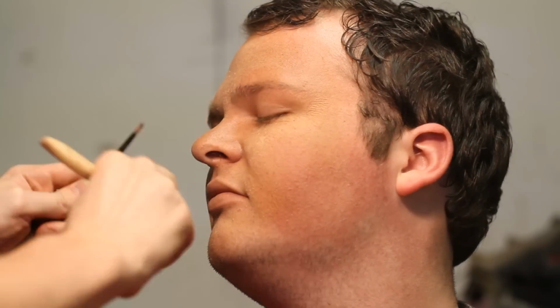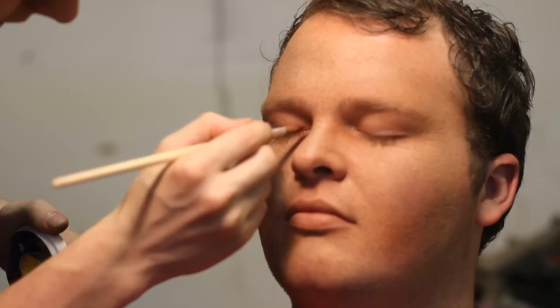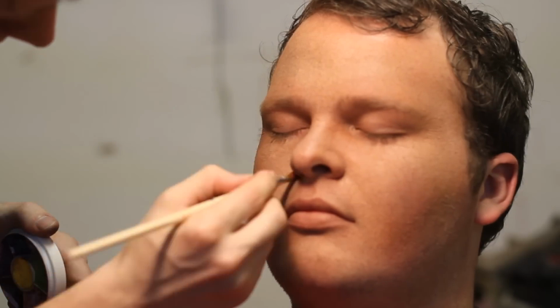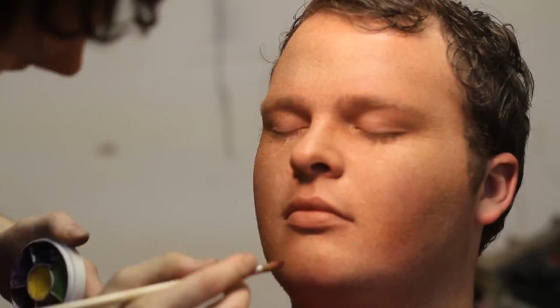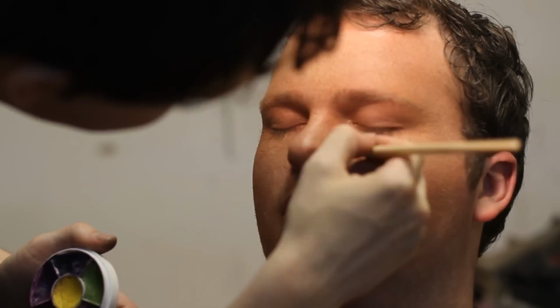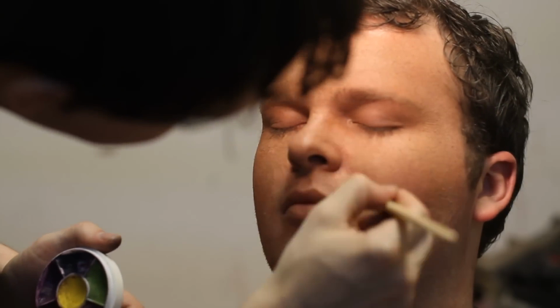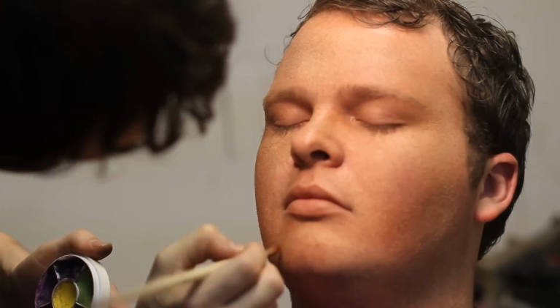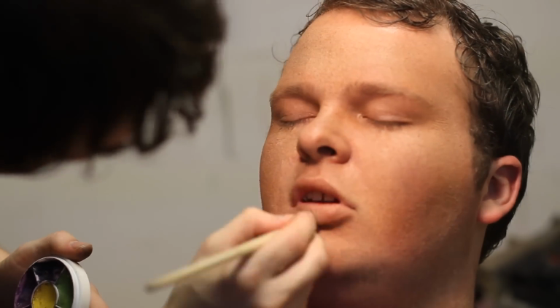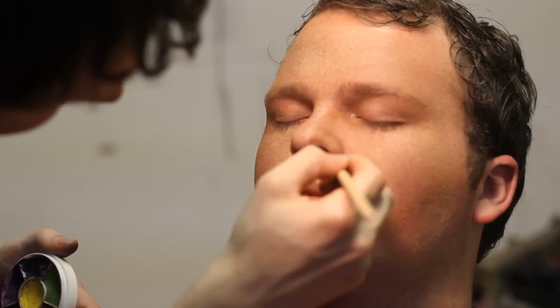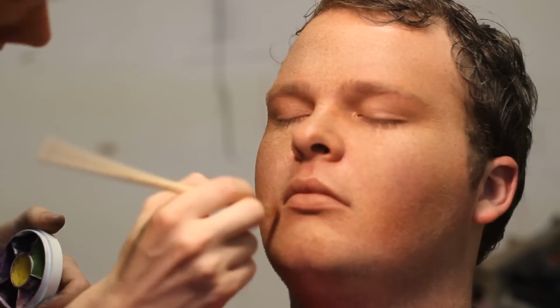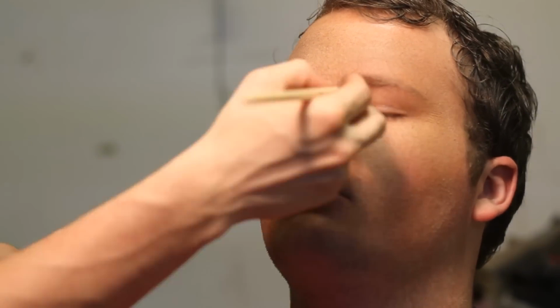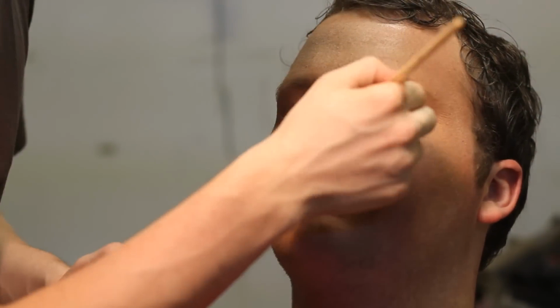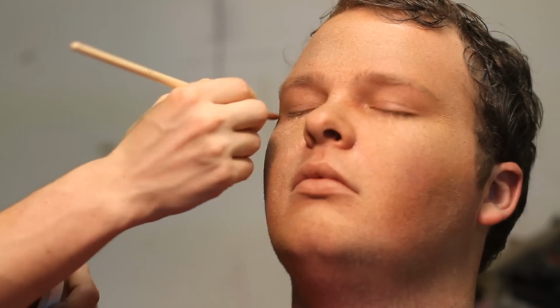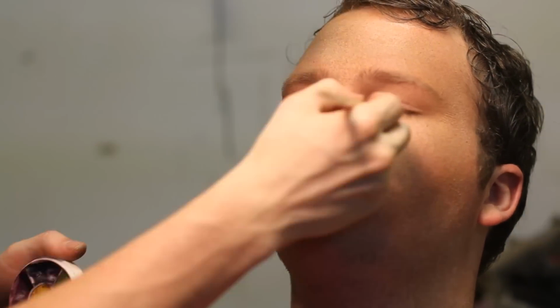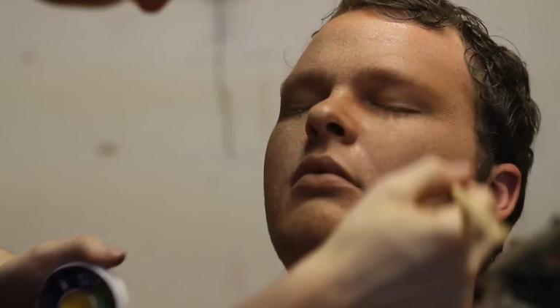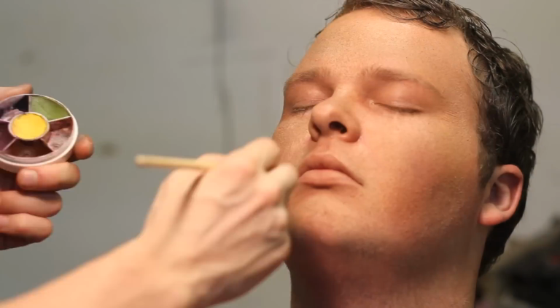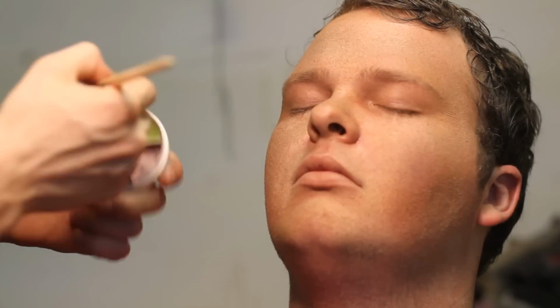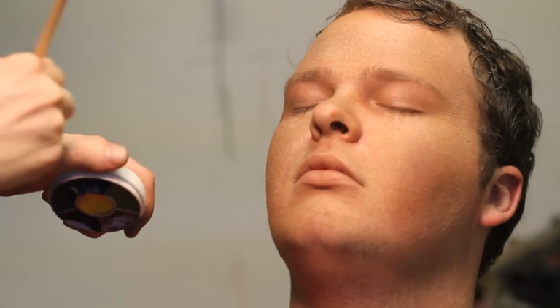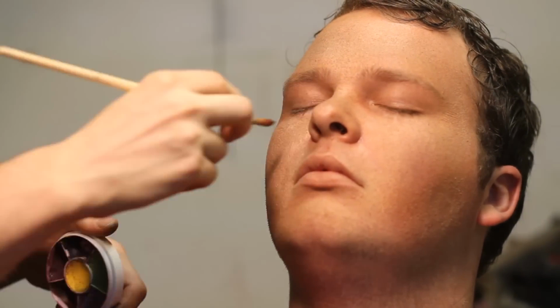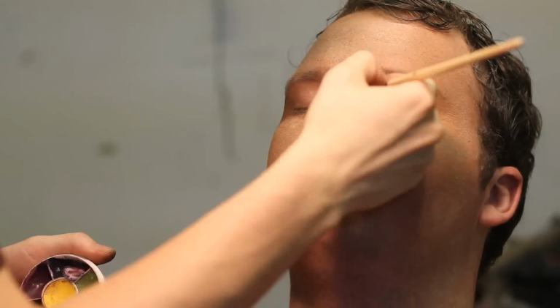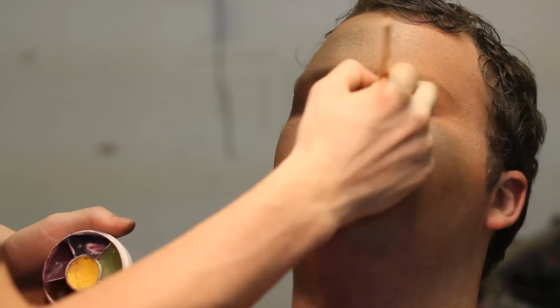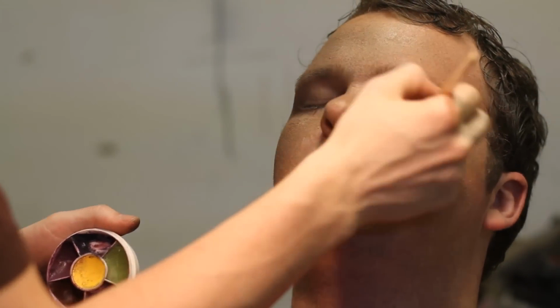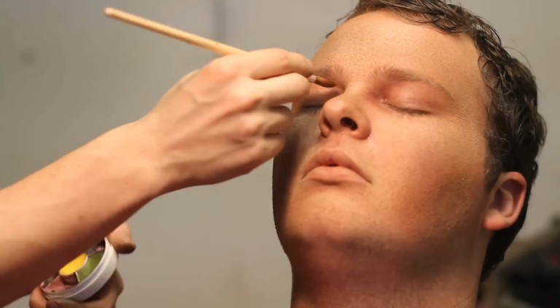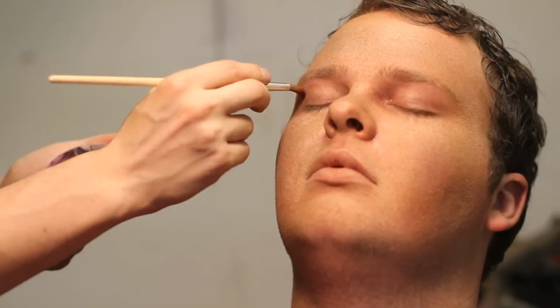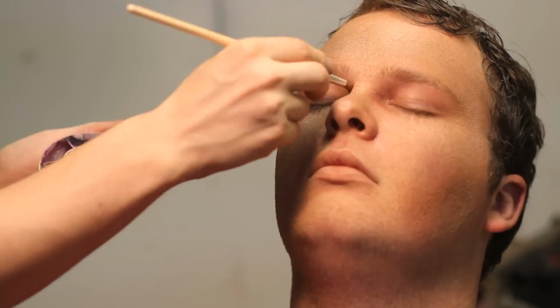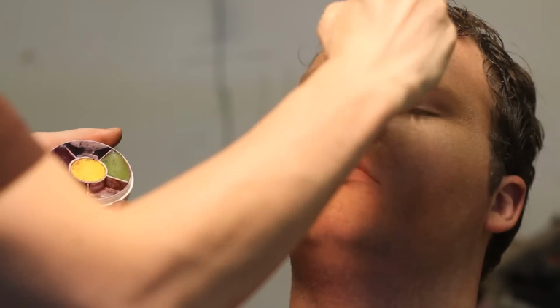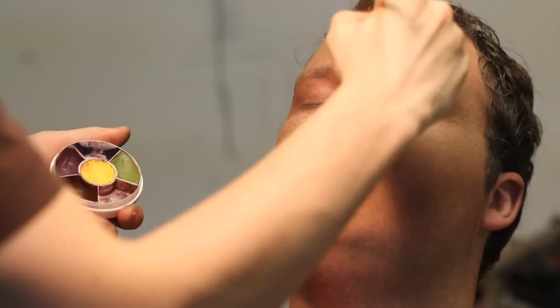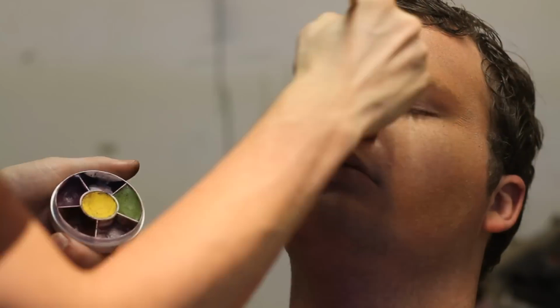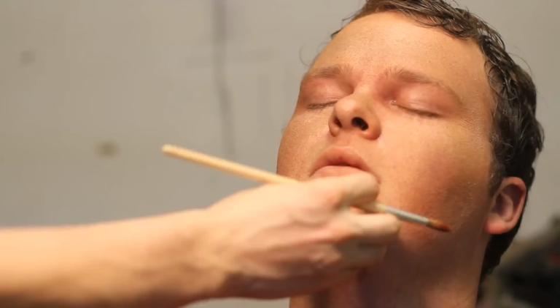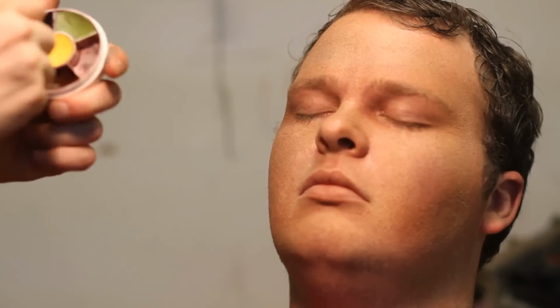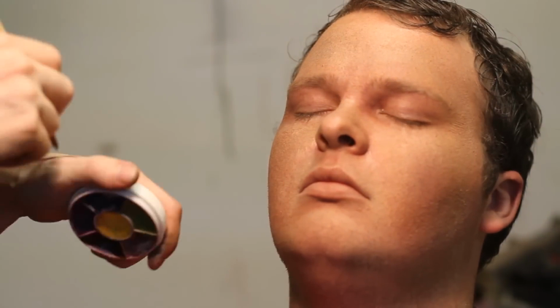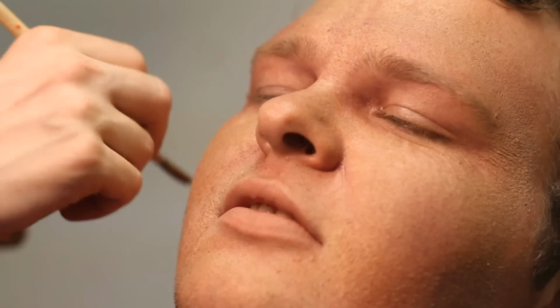So now I'm just accentuating the creases with a bit of purple. Sometimes I use a bit of brown too, which just kind of makes him look stressed out and tired and gross.